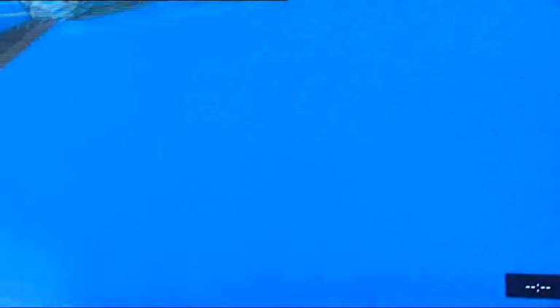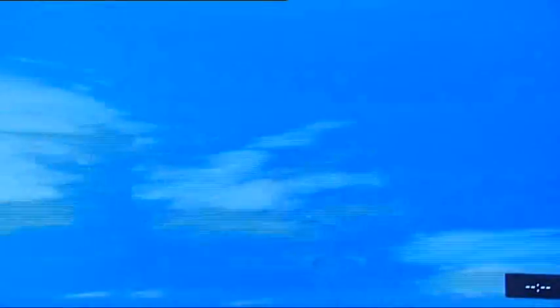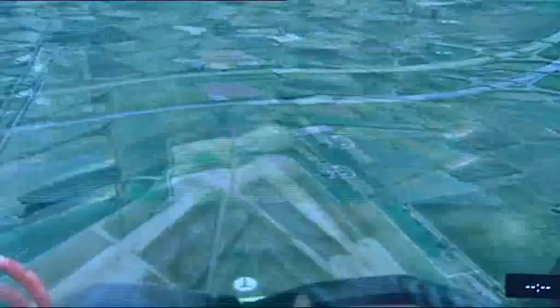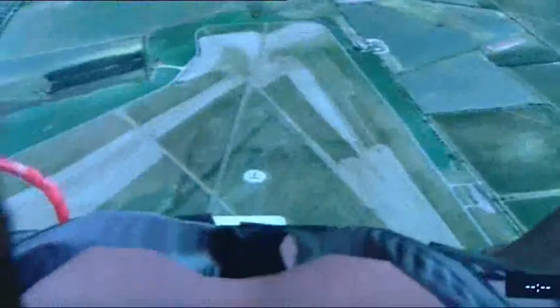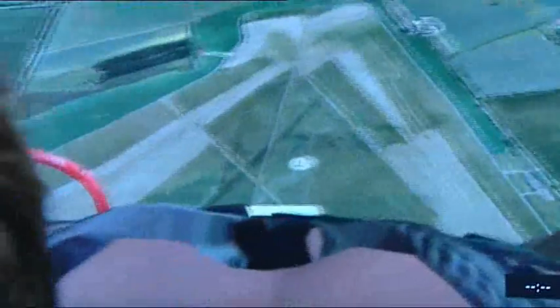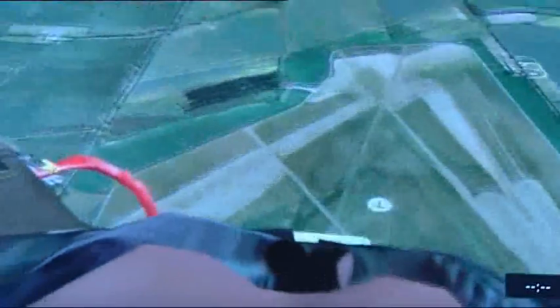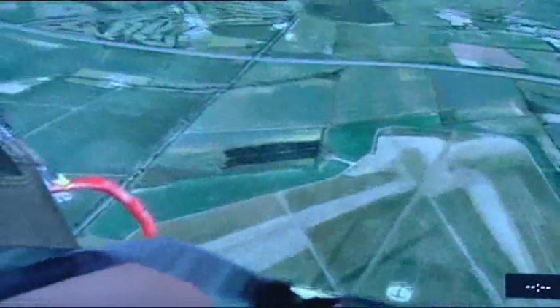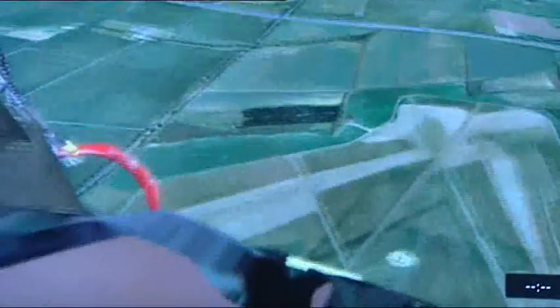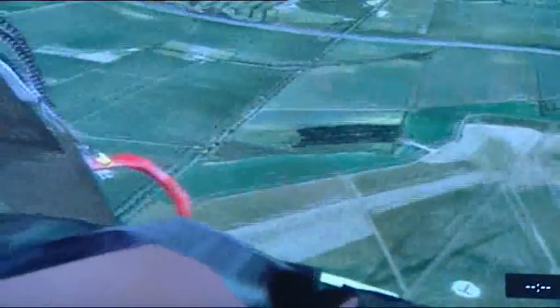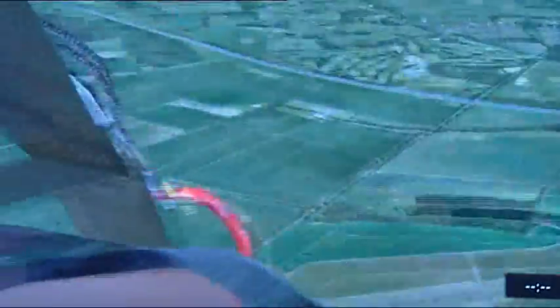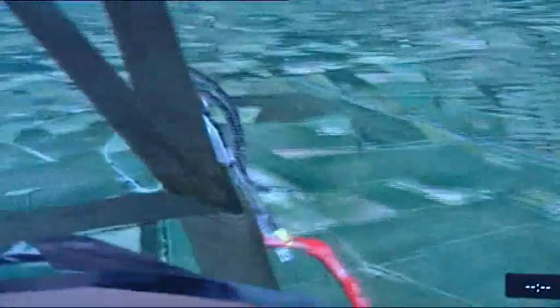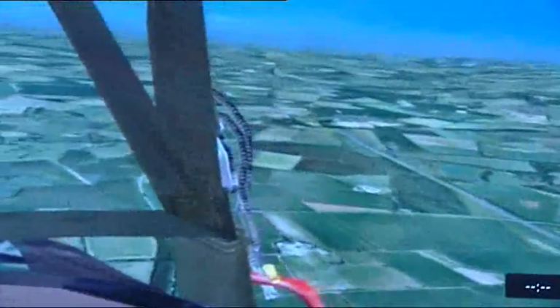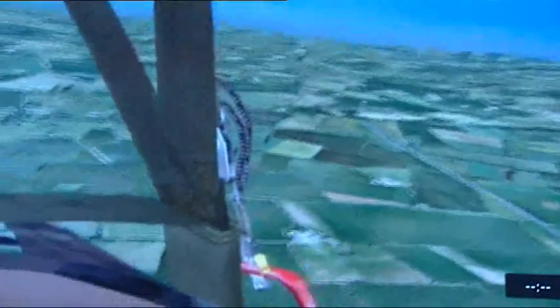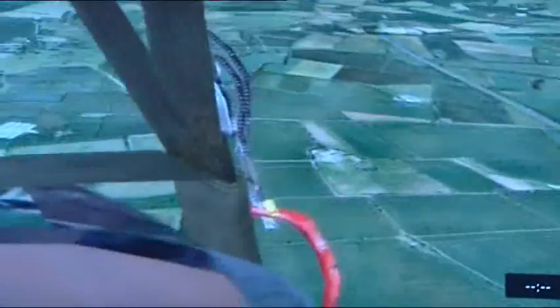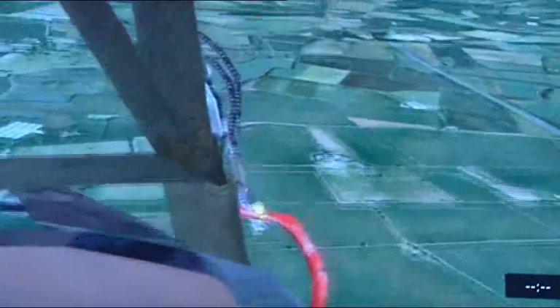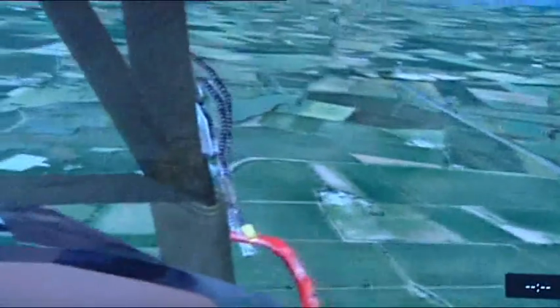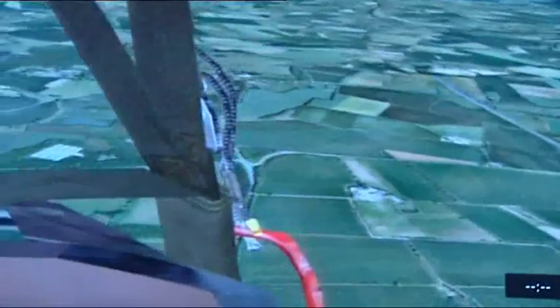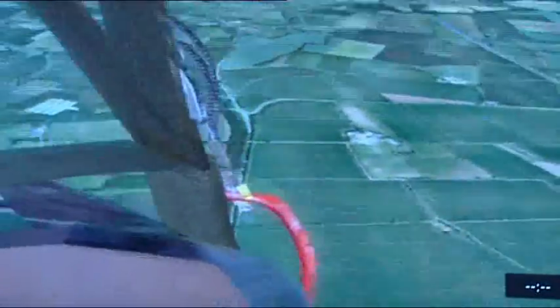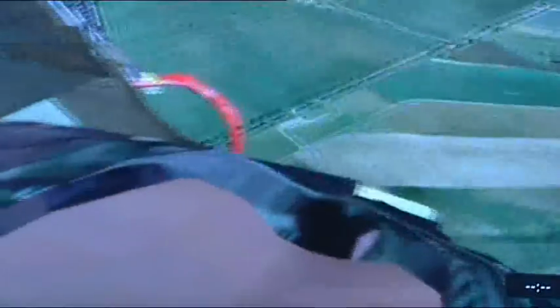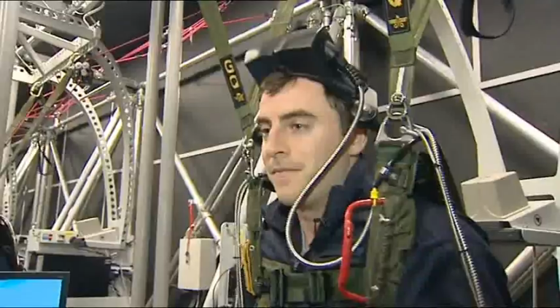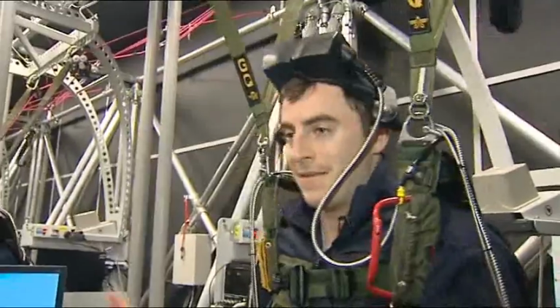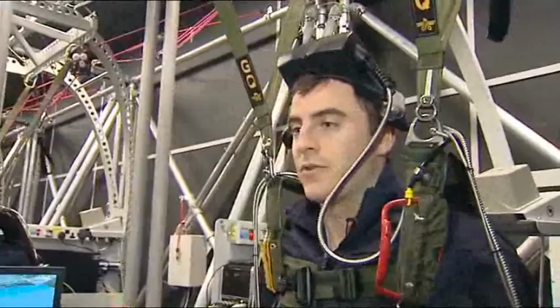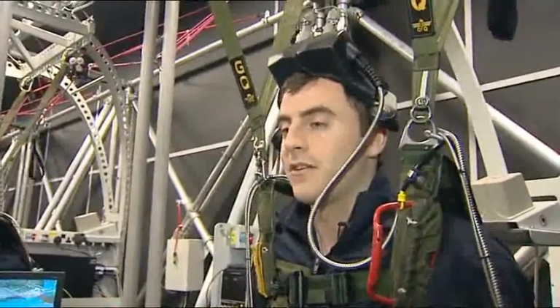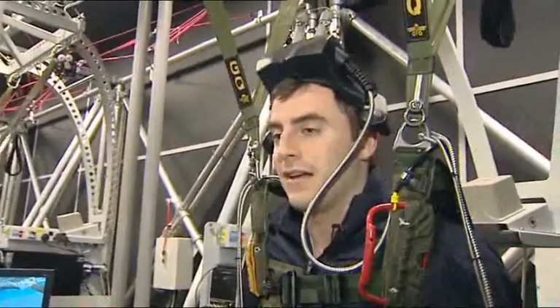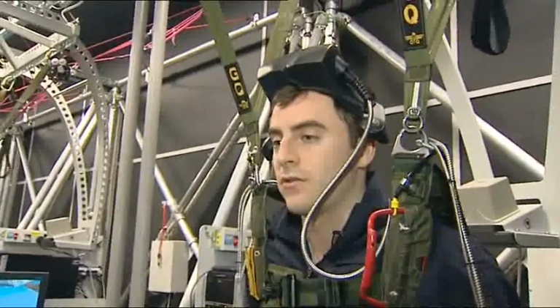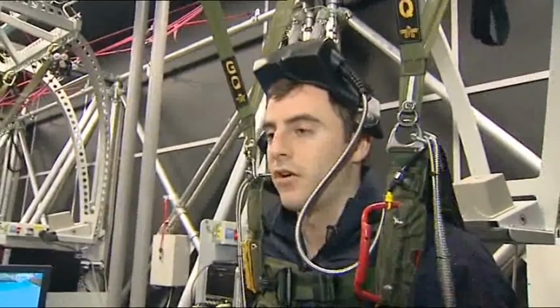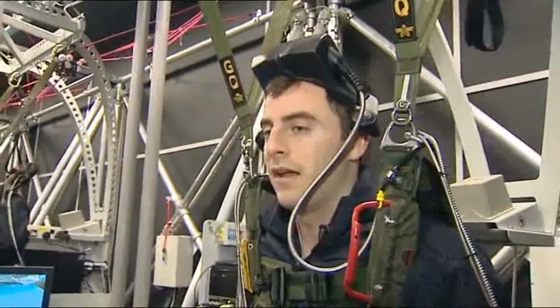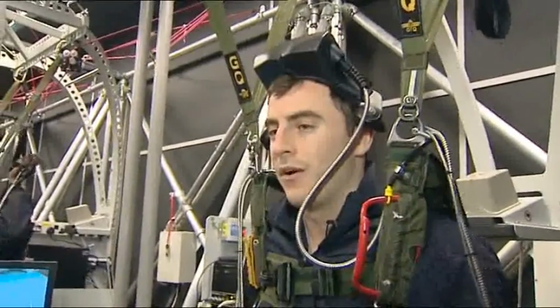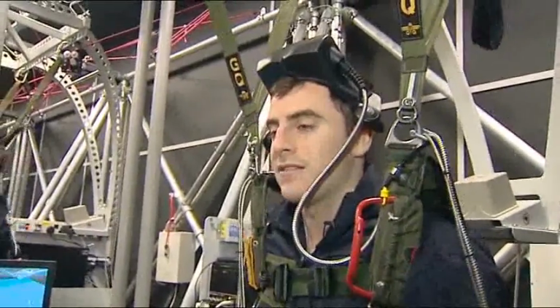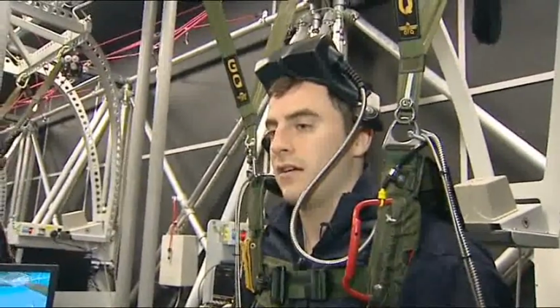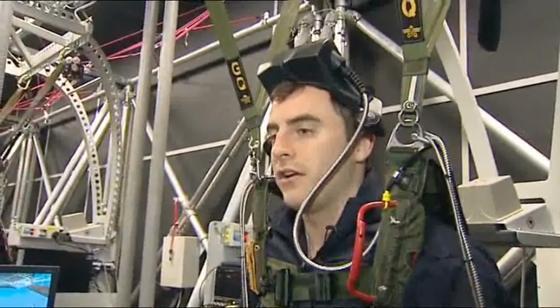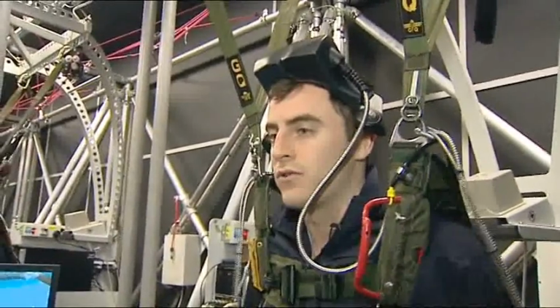It means trainee jumpers can get a taste of what's to come without leaving terra firma. It's never going to be the real thing — you're never going to be able to experience that in this sort of environment. However, it is a very useful tool.